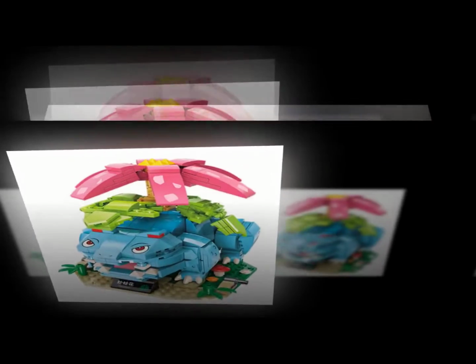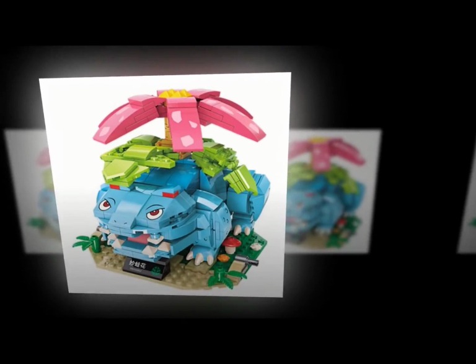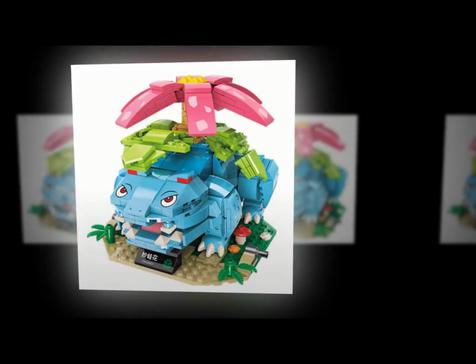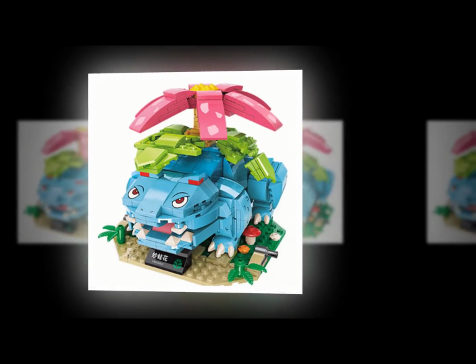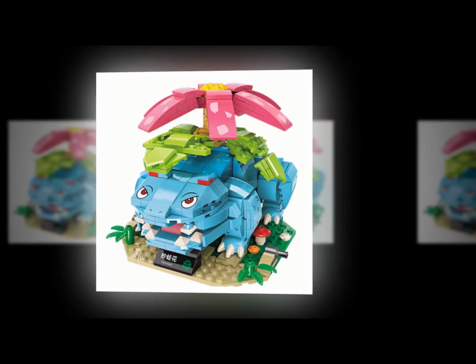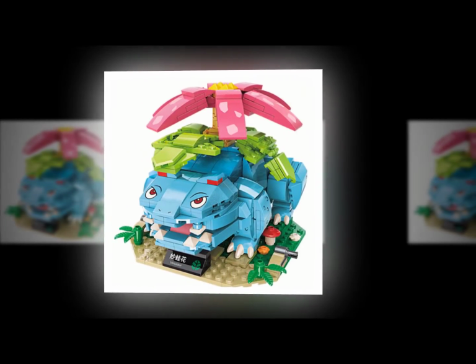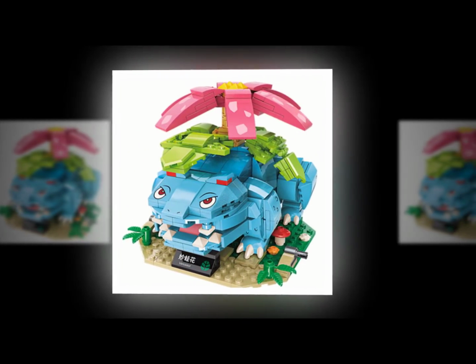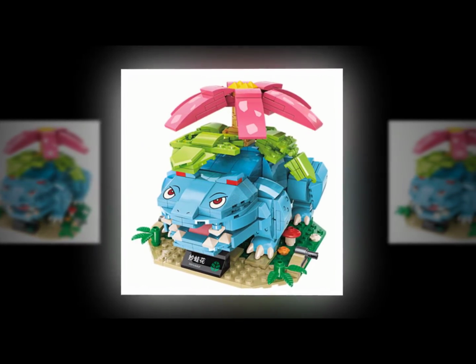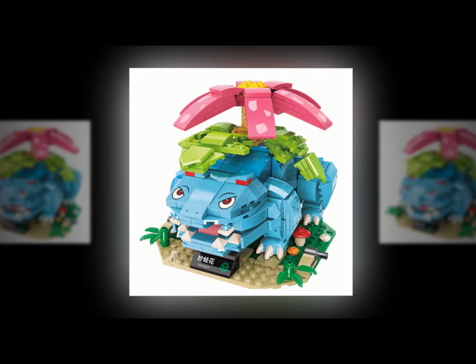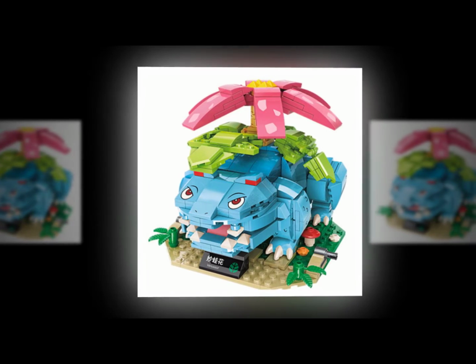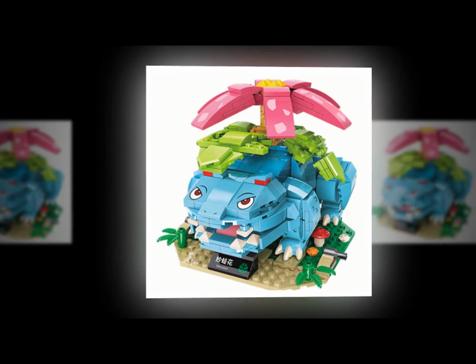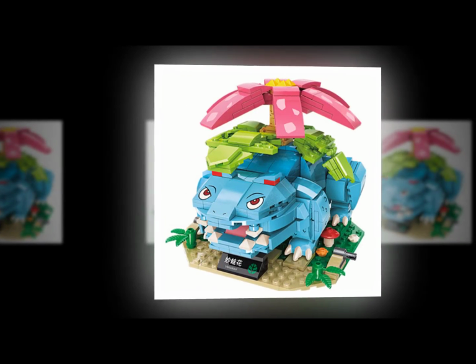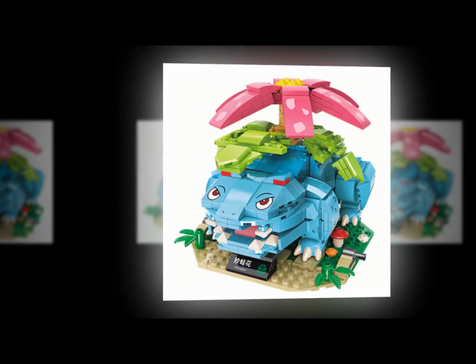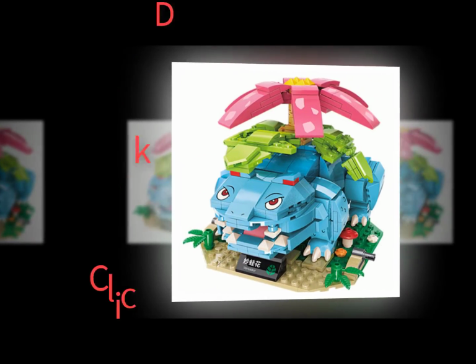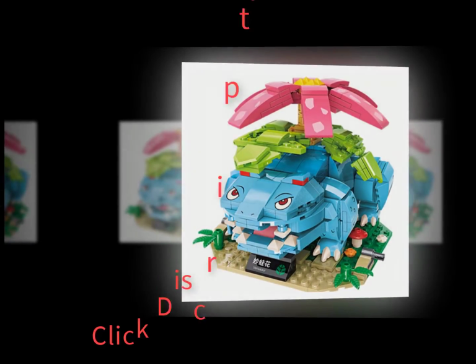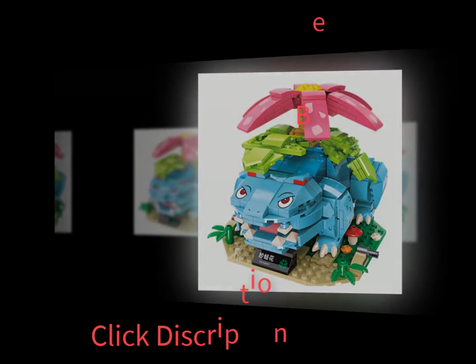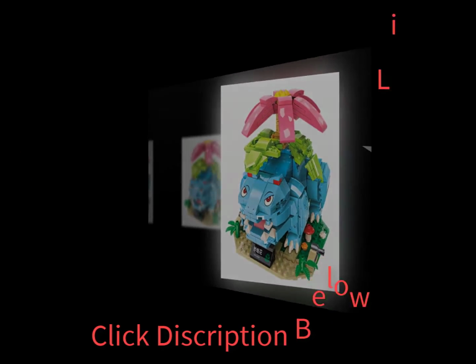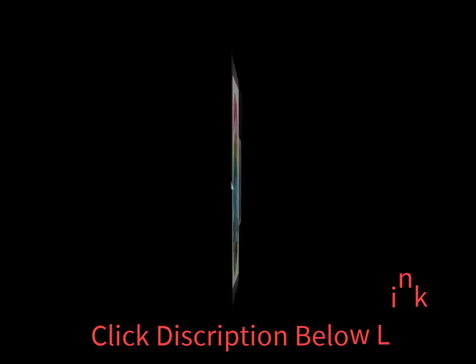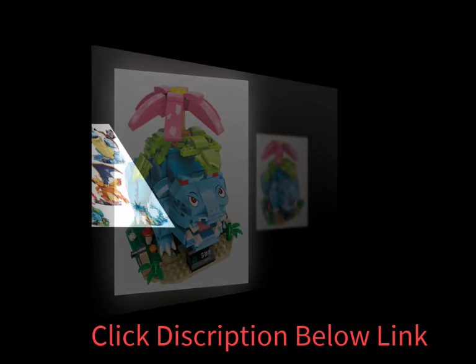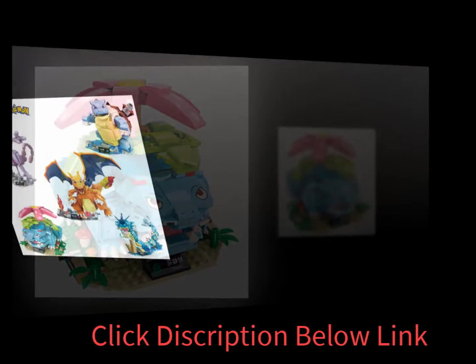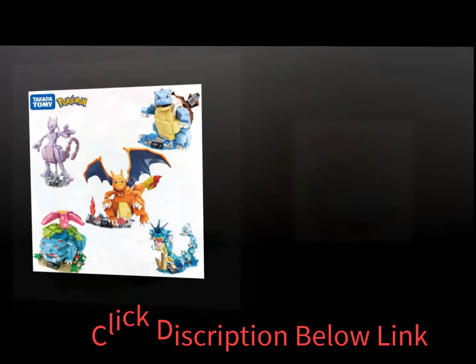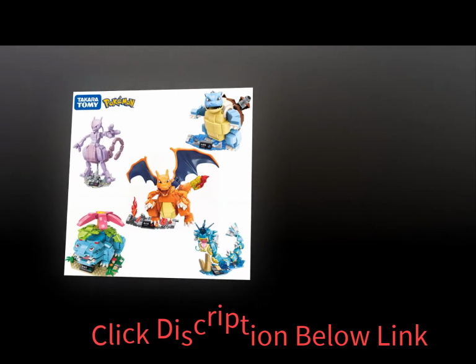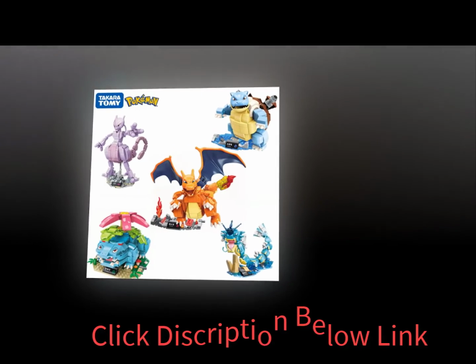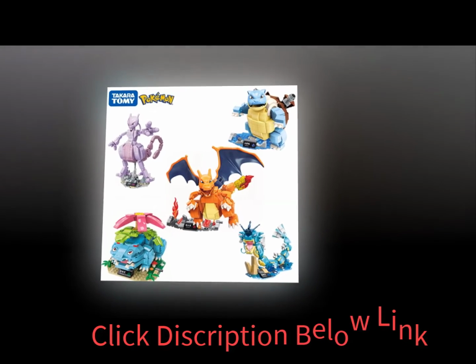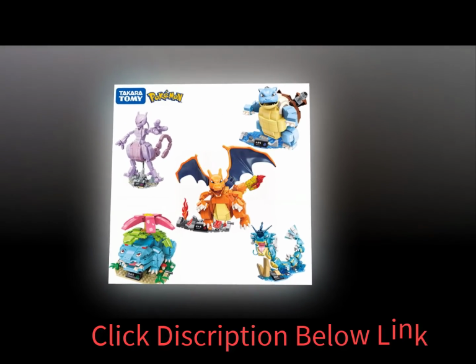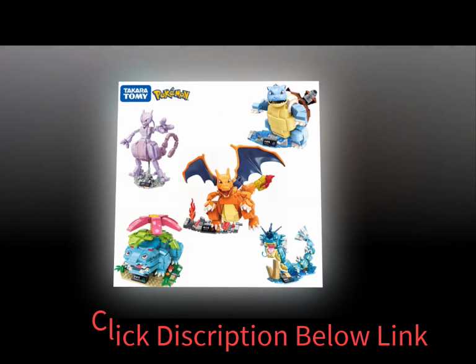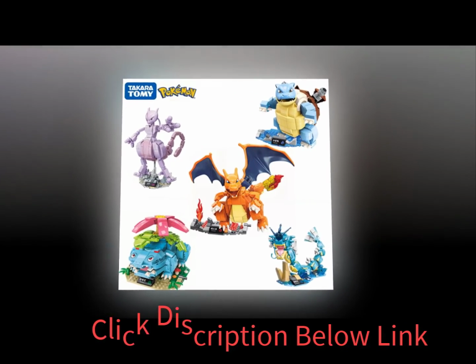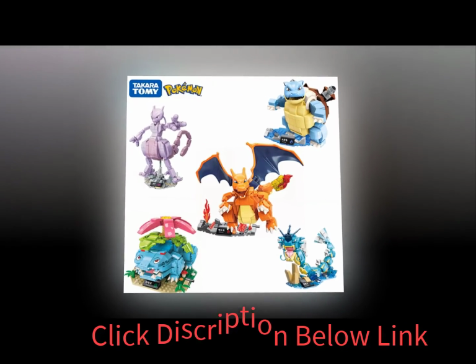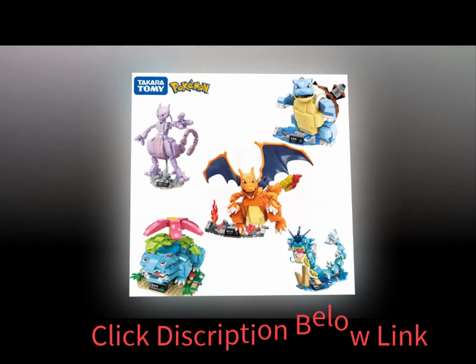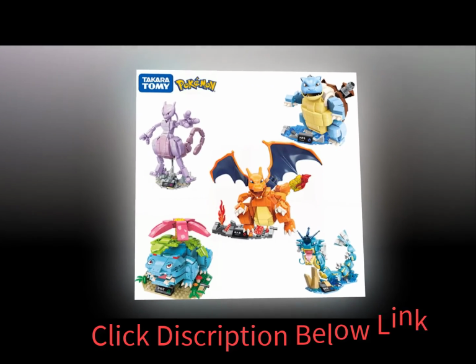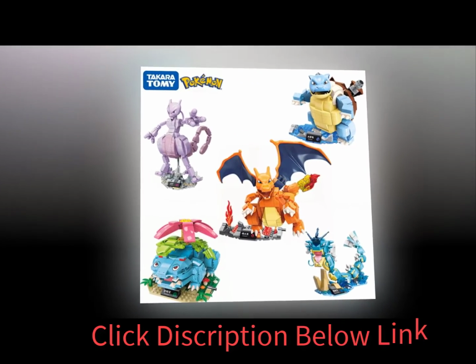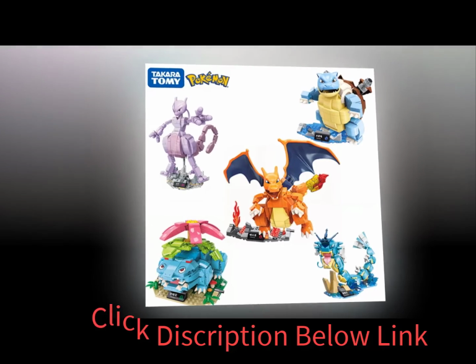Hot Wheels is a brand of die-cast metal cars introduced in 1958. They were designed by George Barris, who also designed the original Cheetah car. In 1963, Mattel bought out Barris's design firm and began producing their own line of die-cast vehicles.